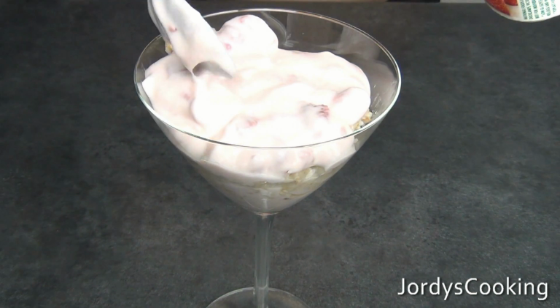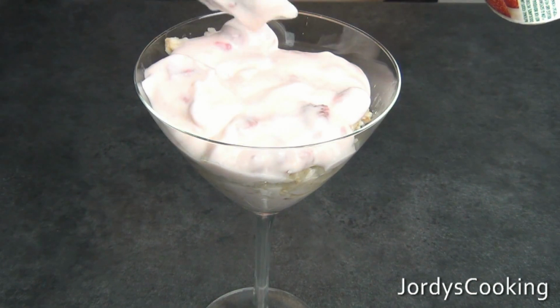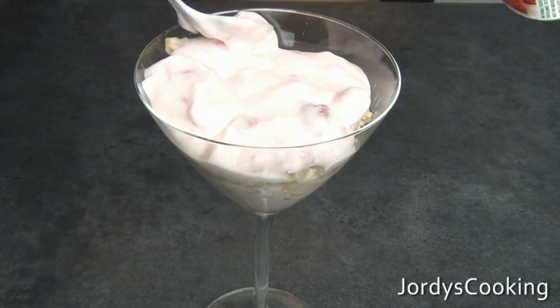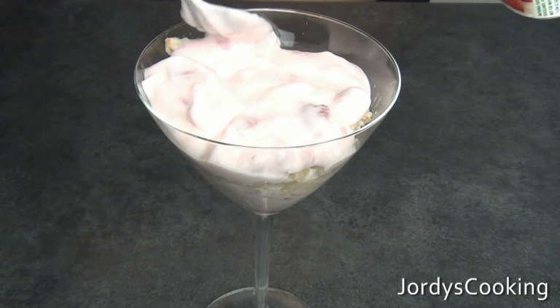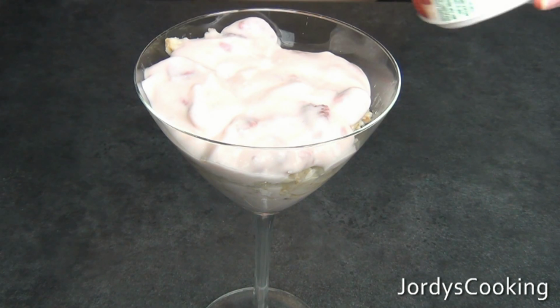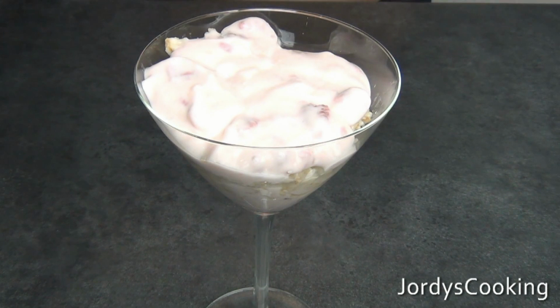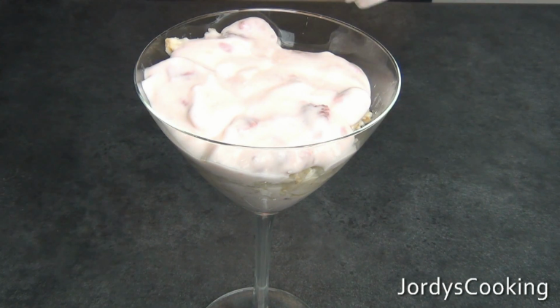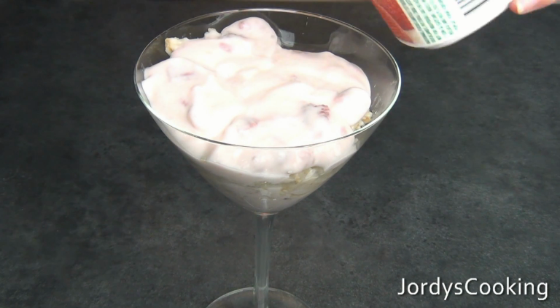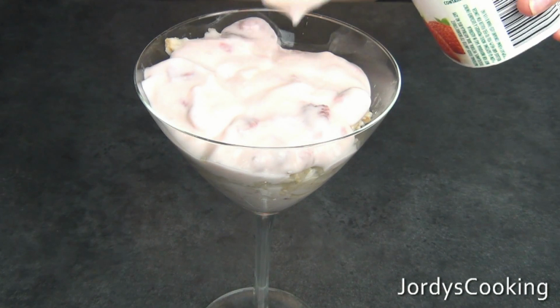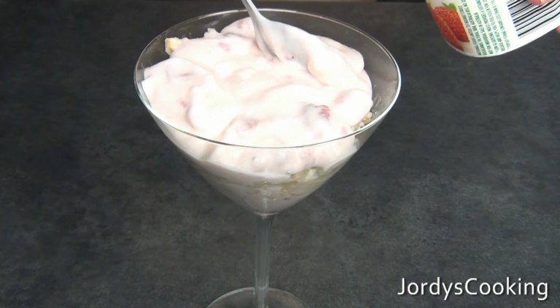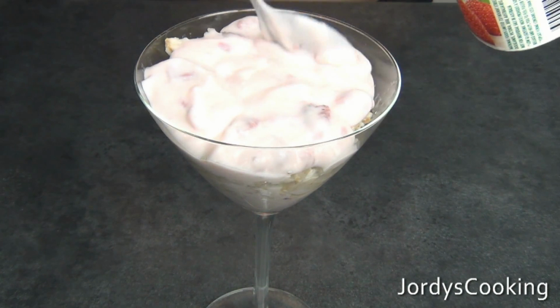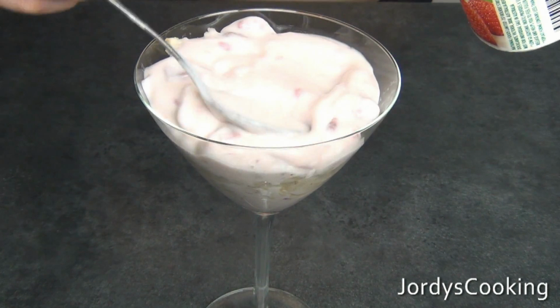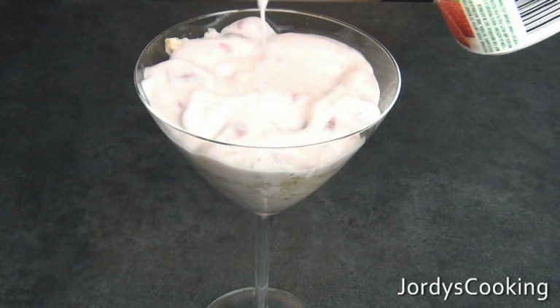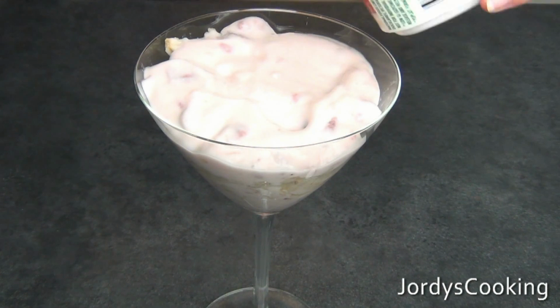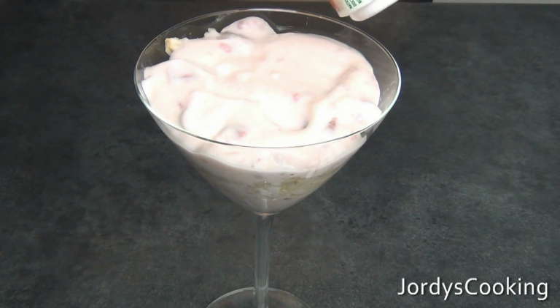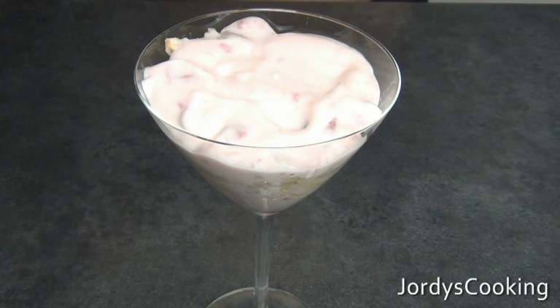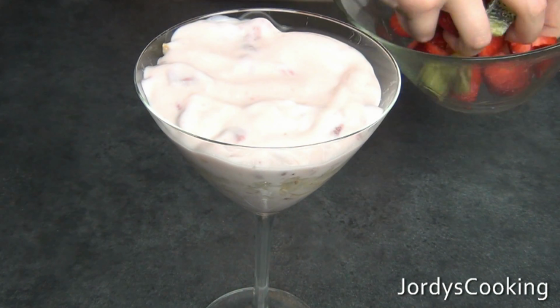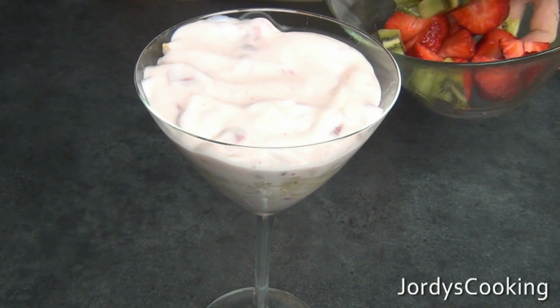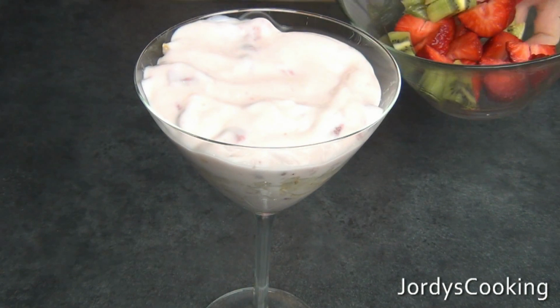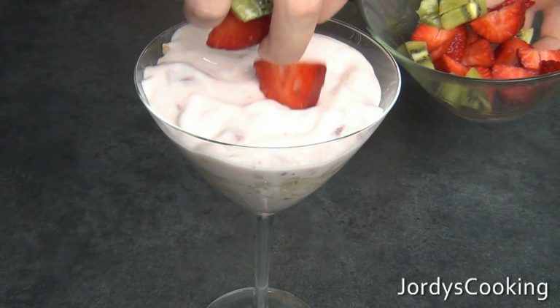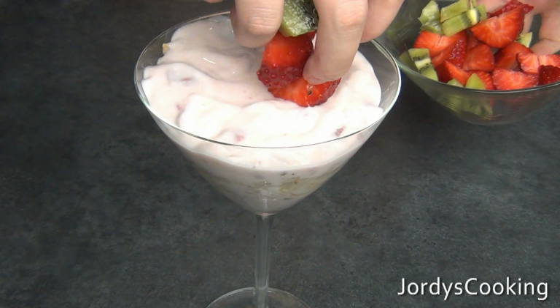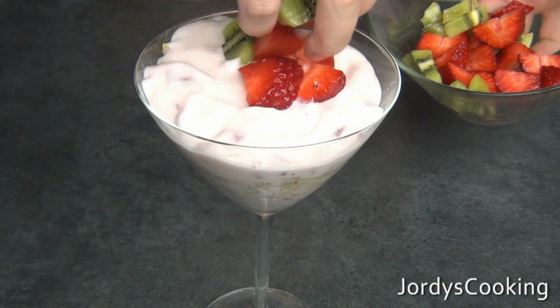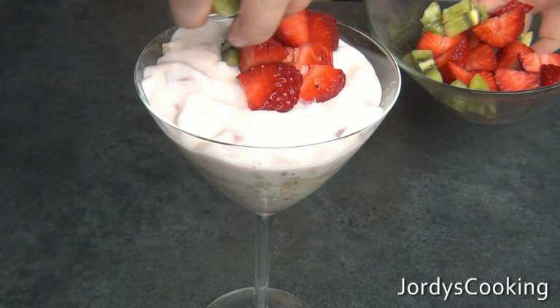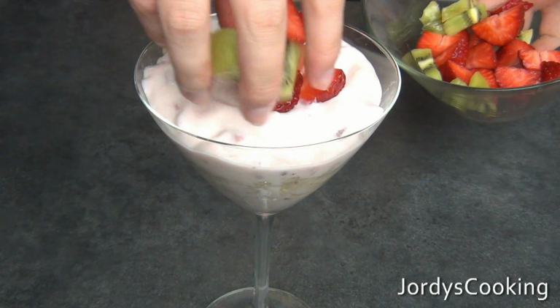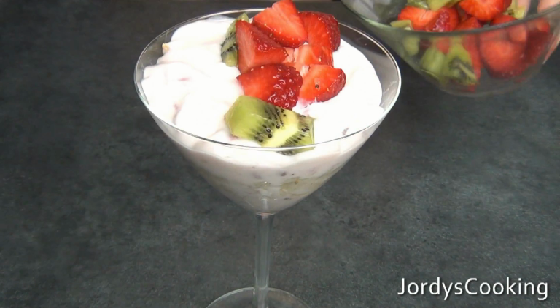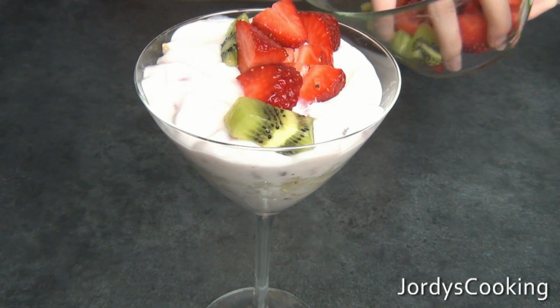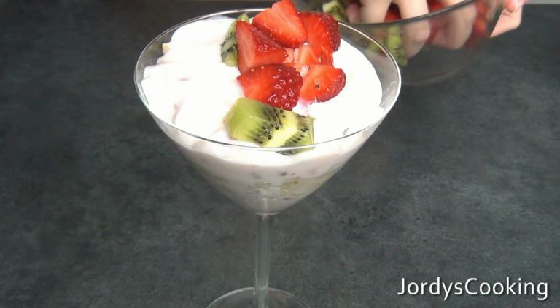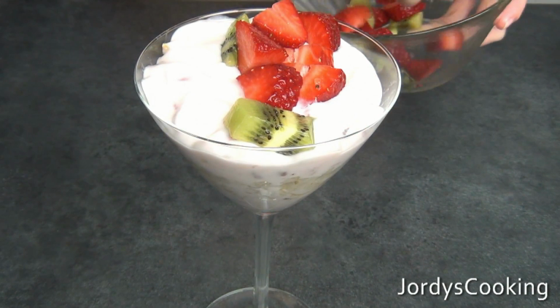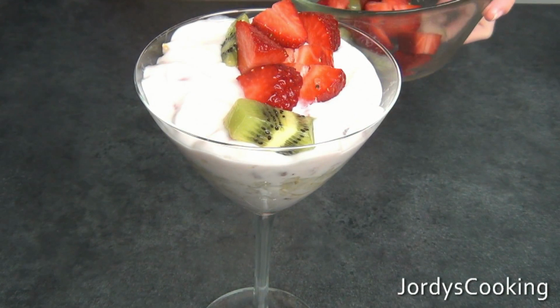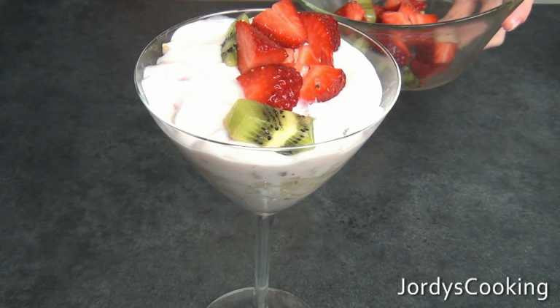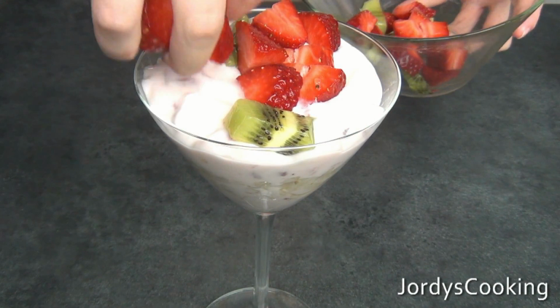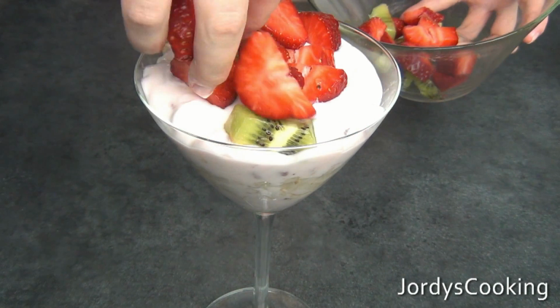You can even mix it up and use a different flavor of yogurt, or you can just stick to the one you were using earlier. Now it's time to add your fruit — whatever fruit you cut up earlier, generously heap it on top of the yogurt.